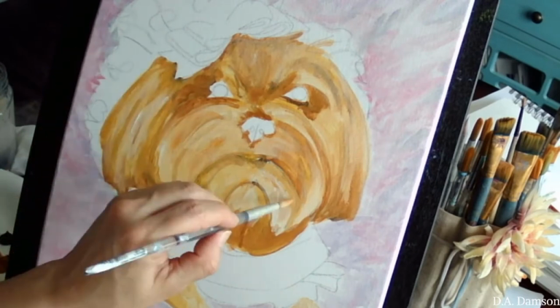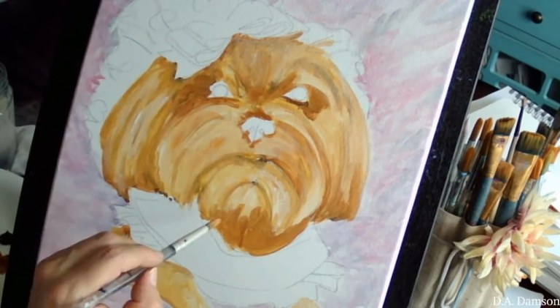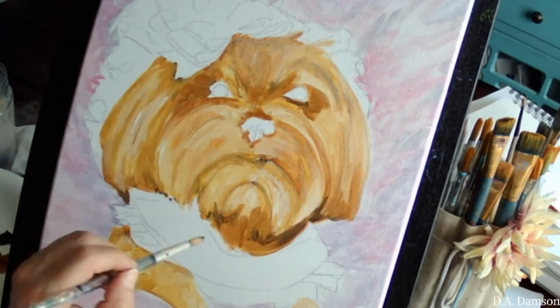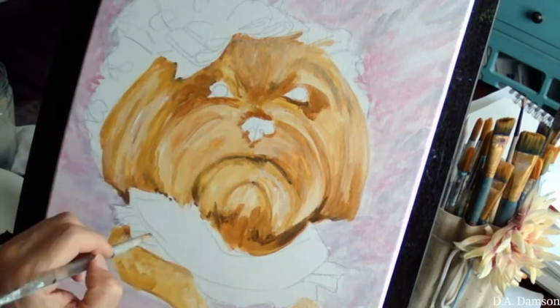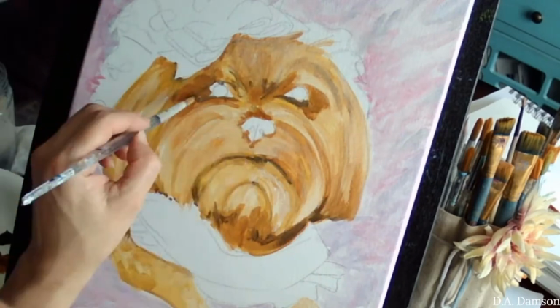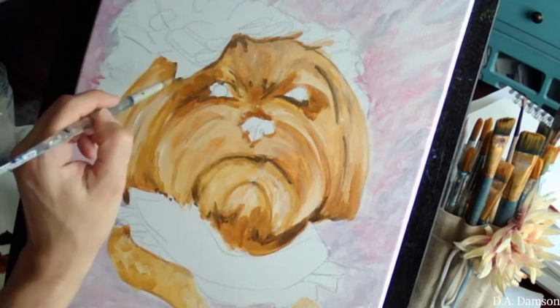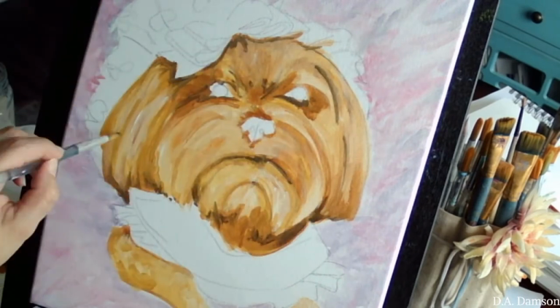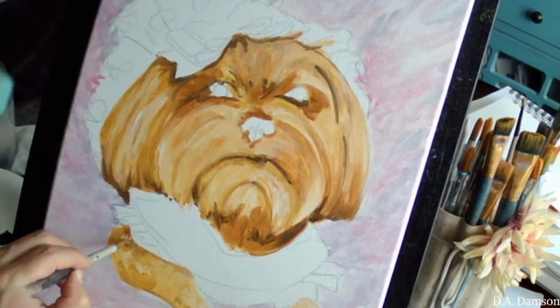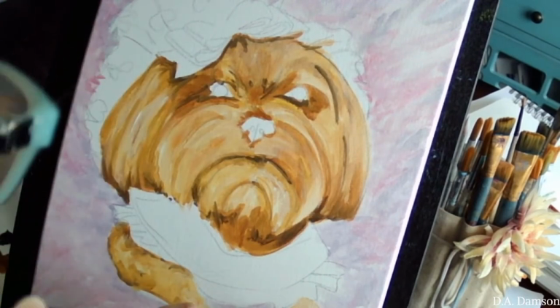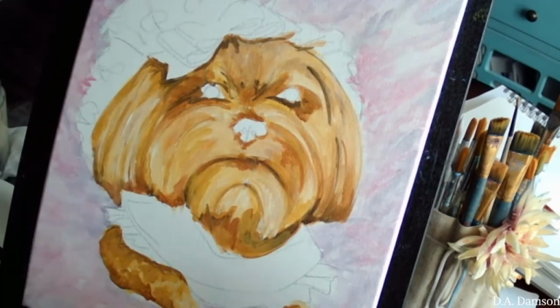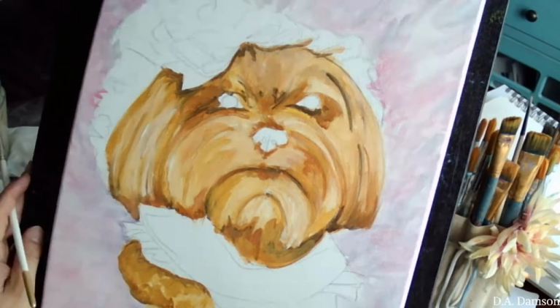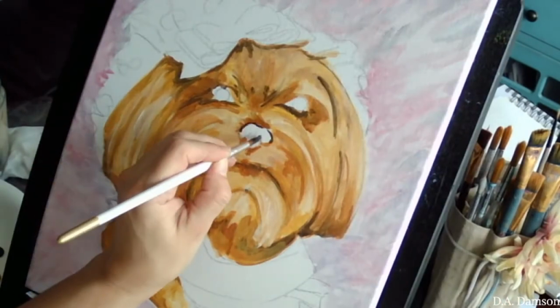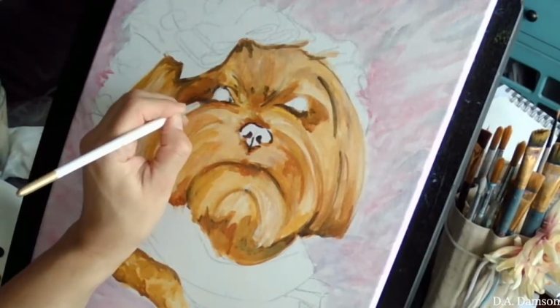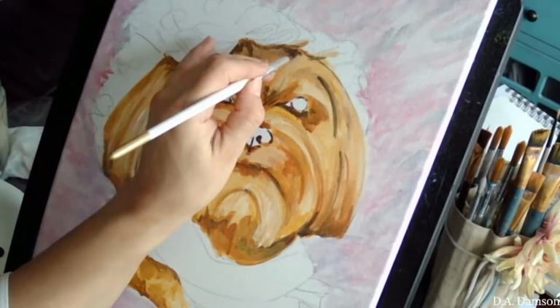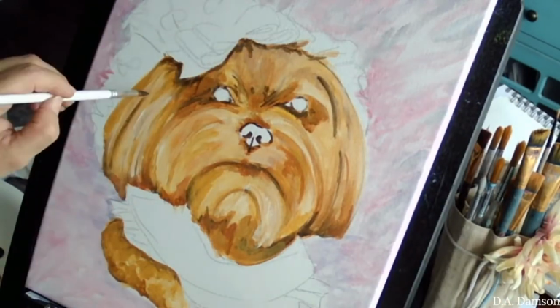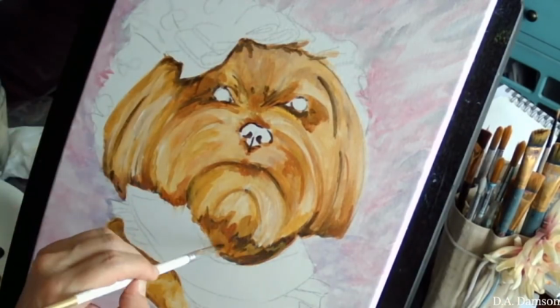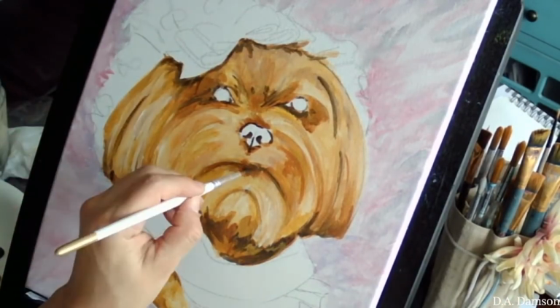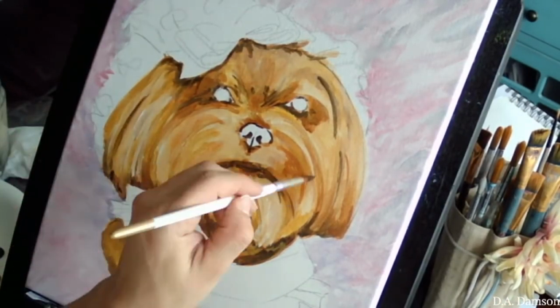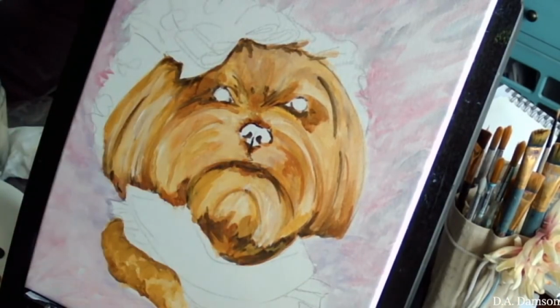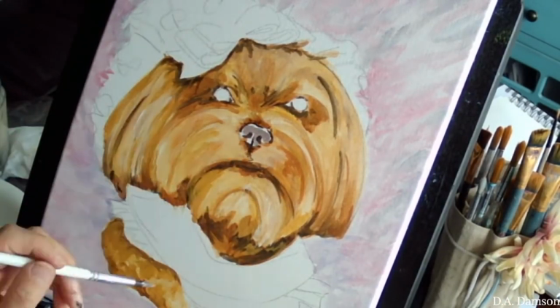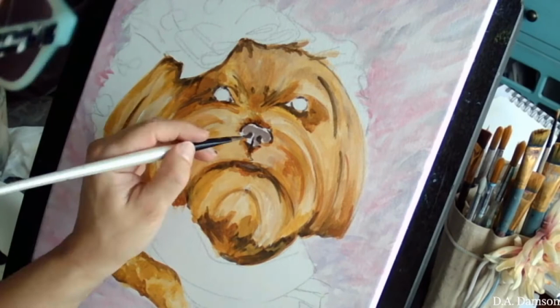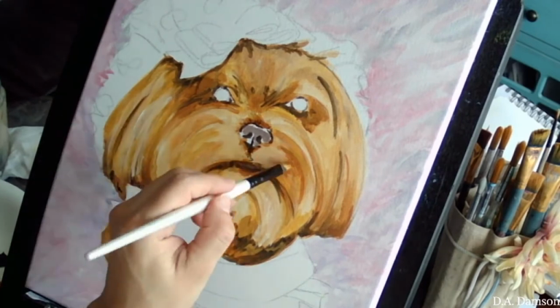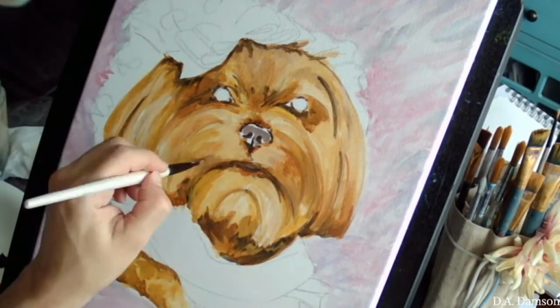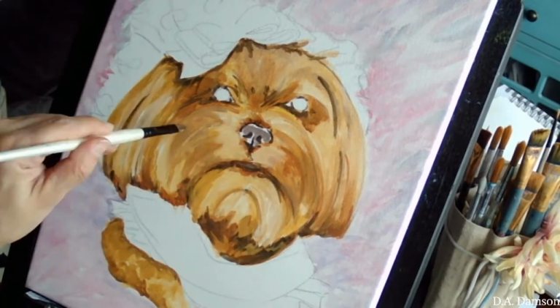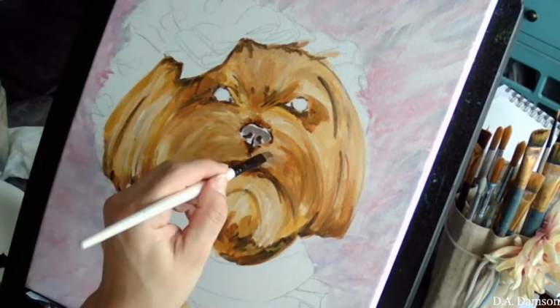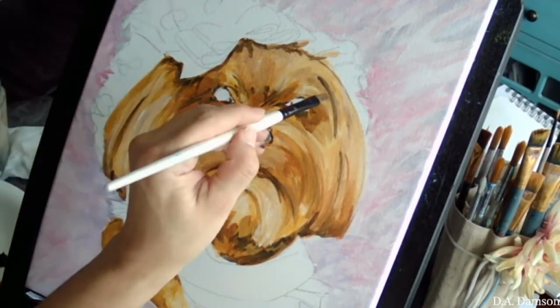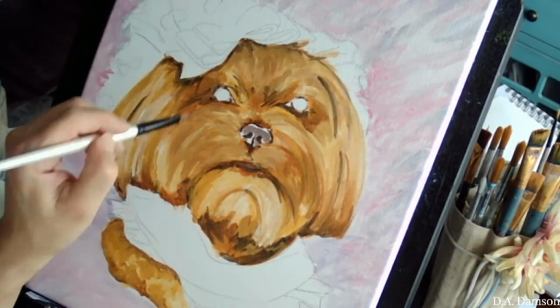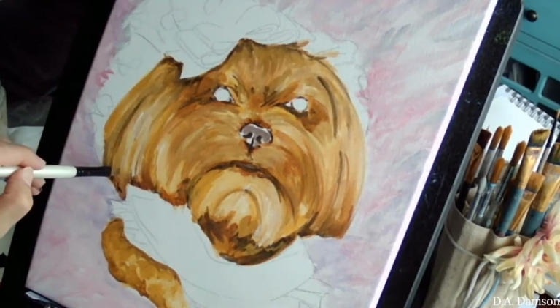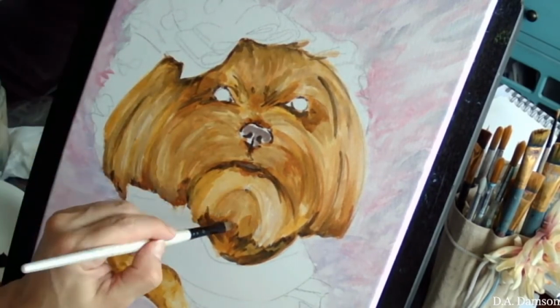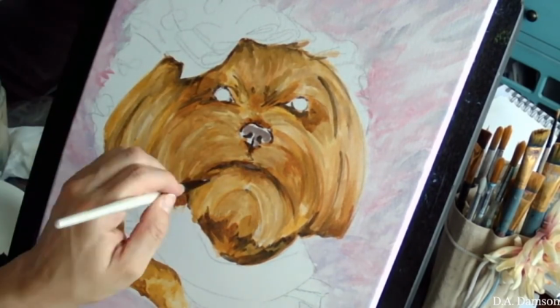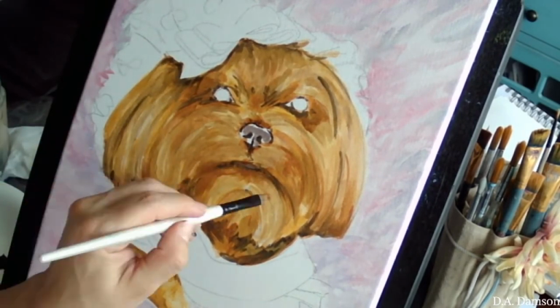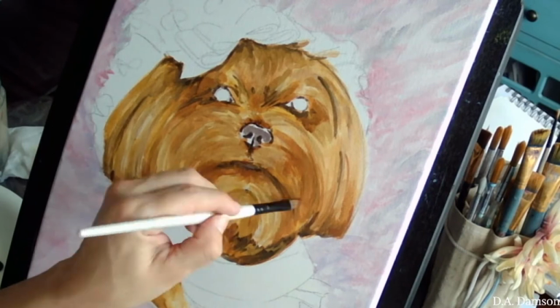The first thing I do is start with a base coat, which a lot of times will be much darker than the actual color of the pet, and then adding more layers and layers of shadows and highlights.